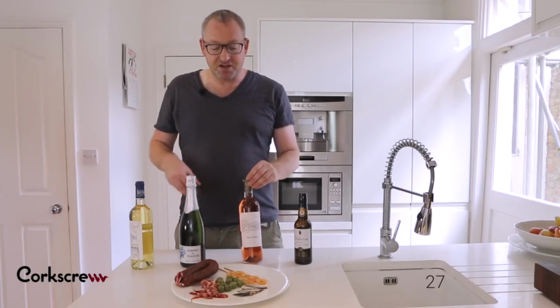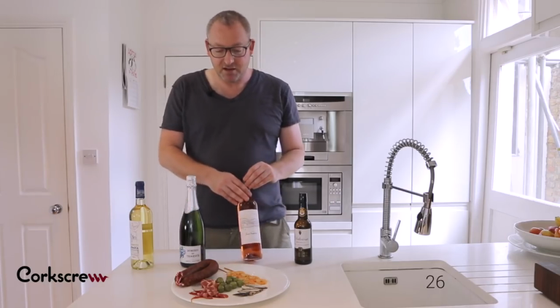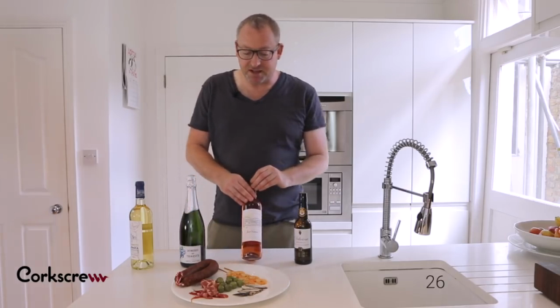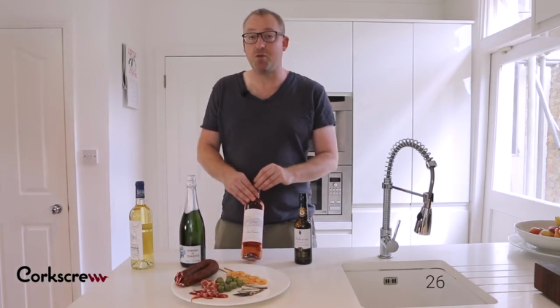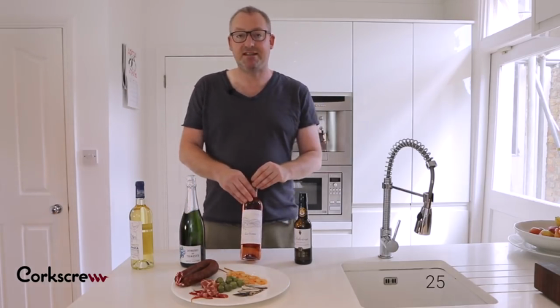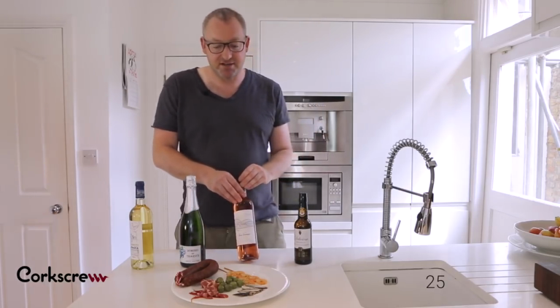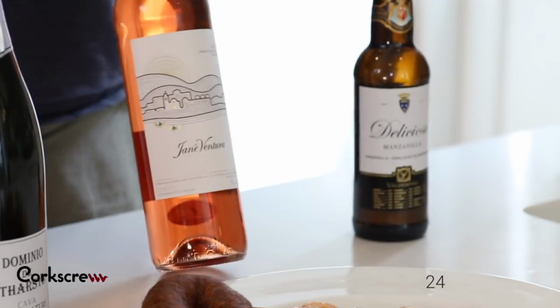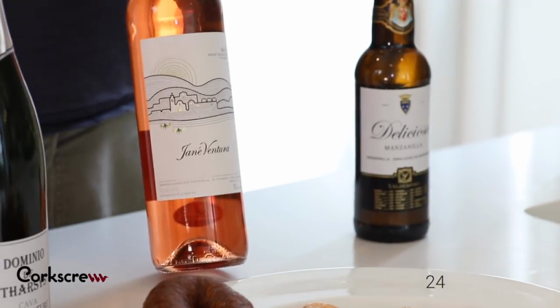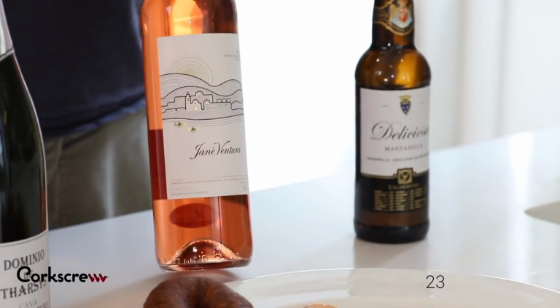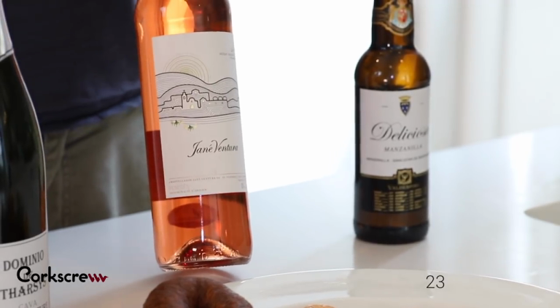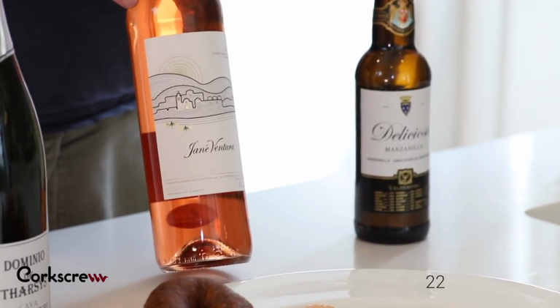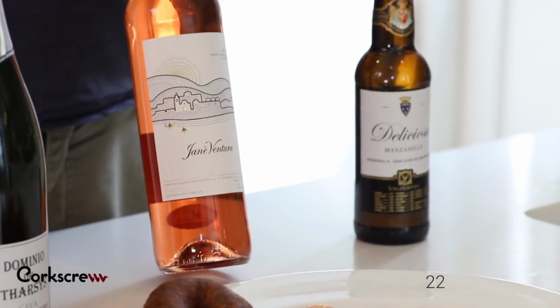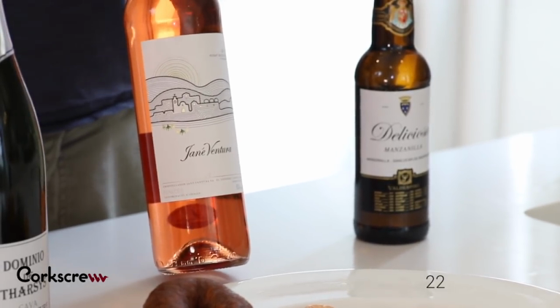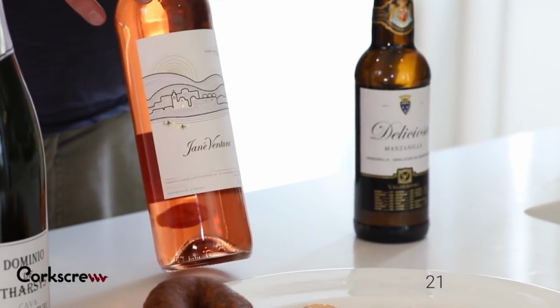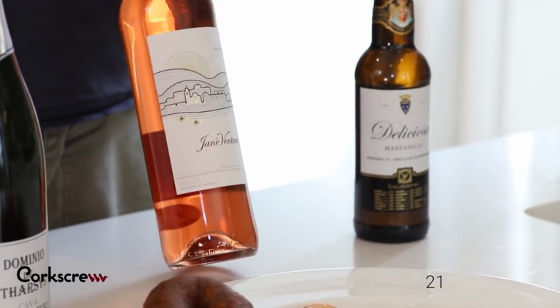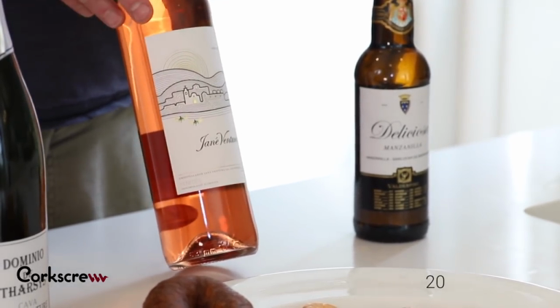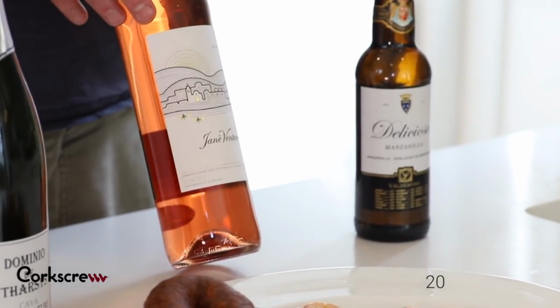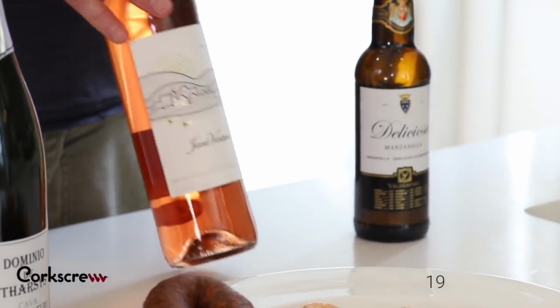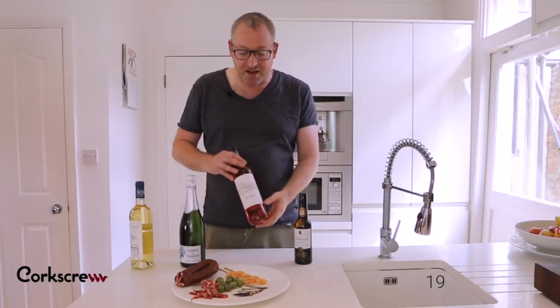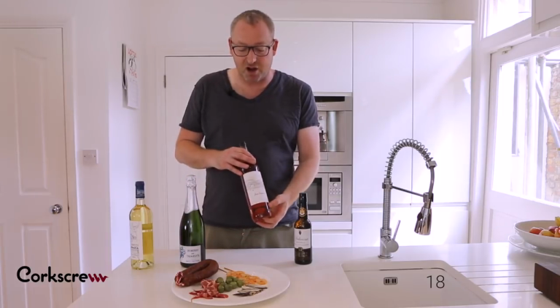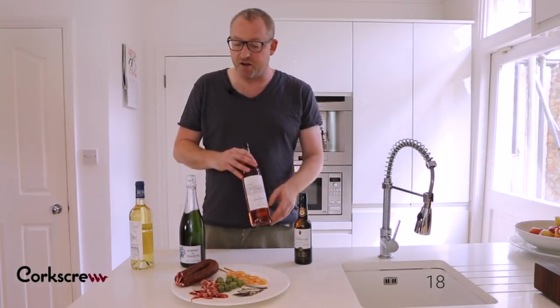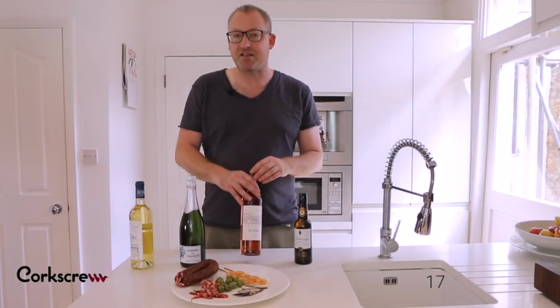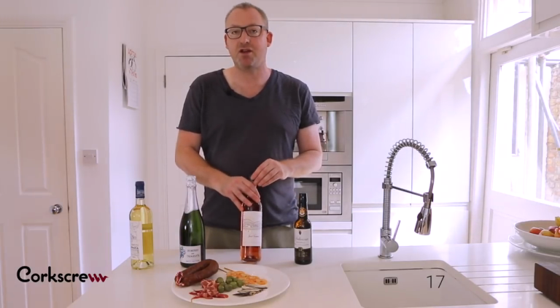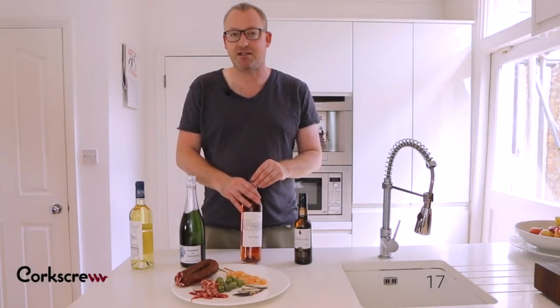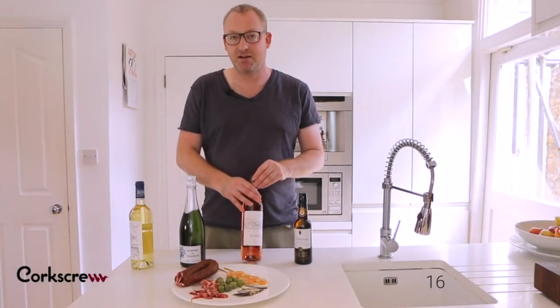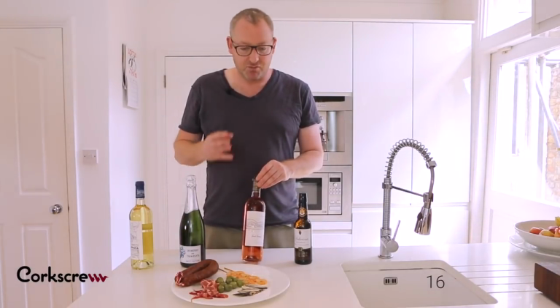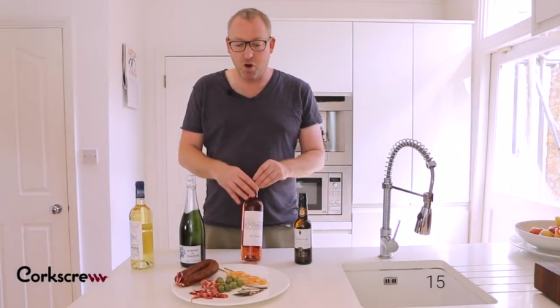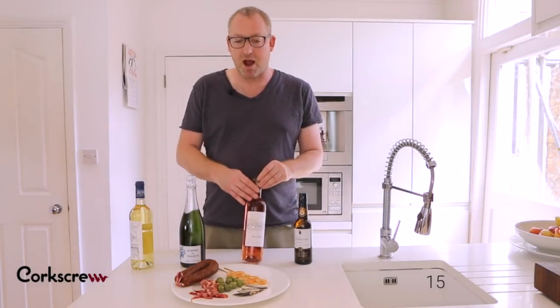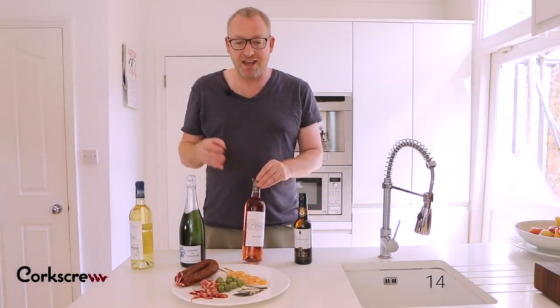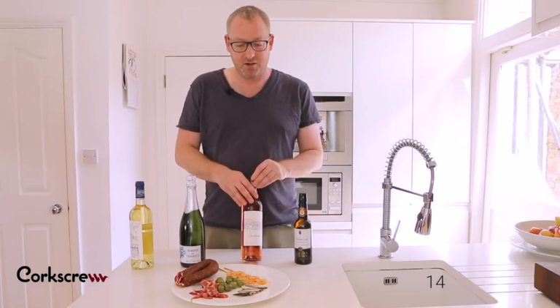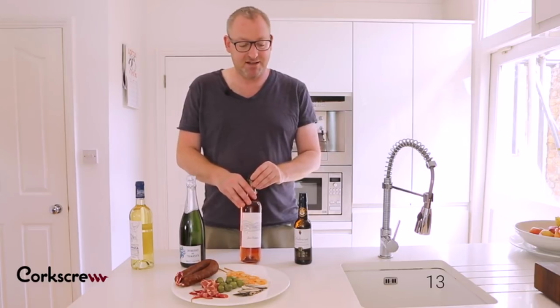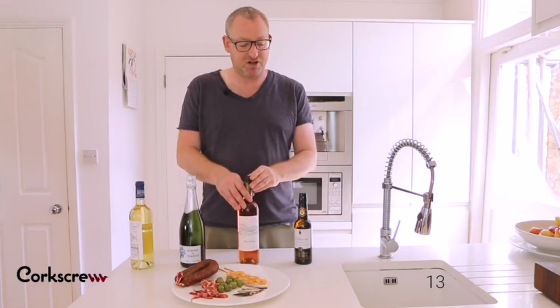Rosé comes into its own with meaty dishes. The meaty chorizo, maybe cooked in red wine, would be fabulous, or even with grilled lamb chops. This heavier style of rosé that you only get in Spain really works well in the heat with meaty dishes.